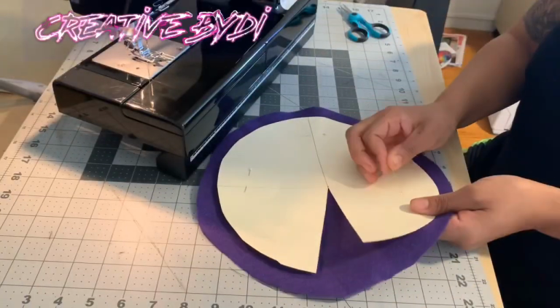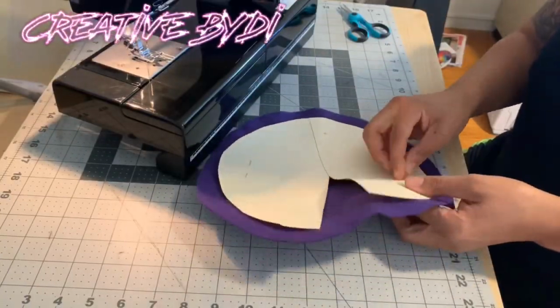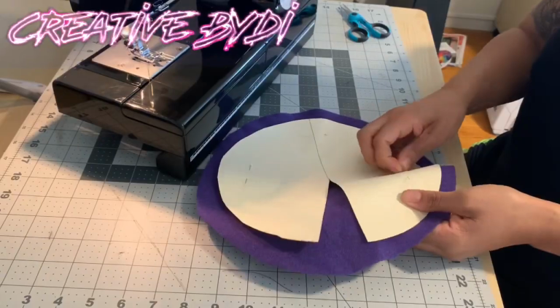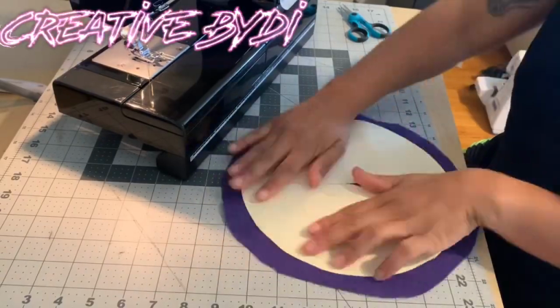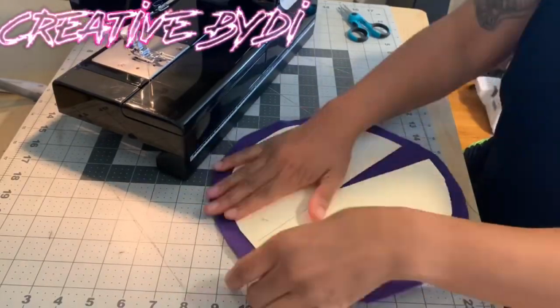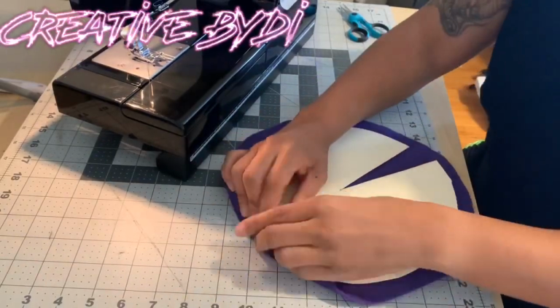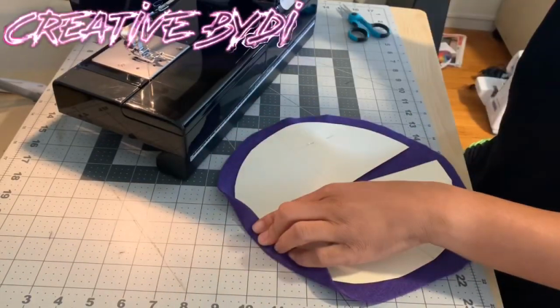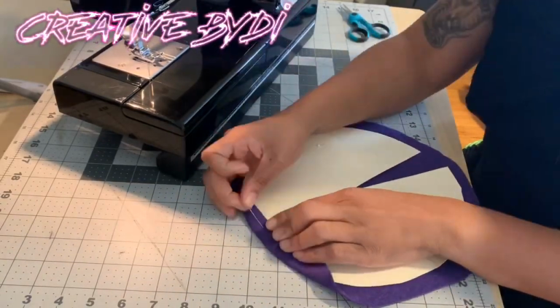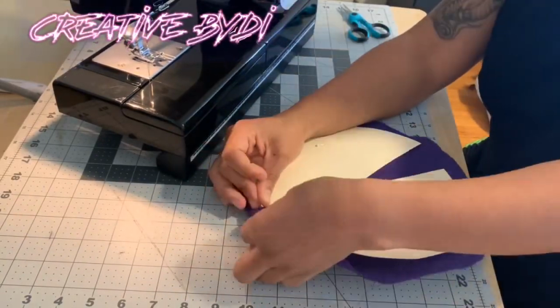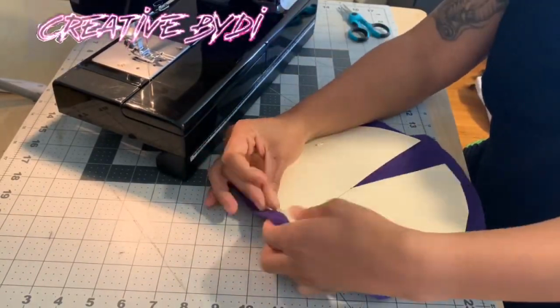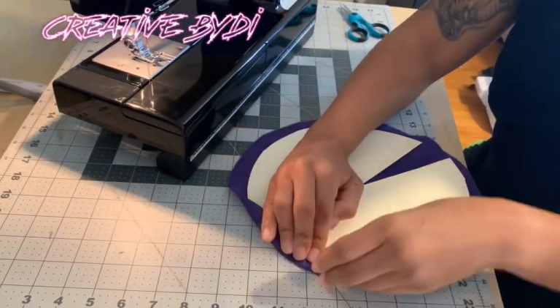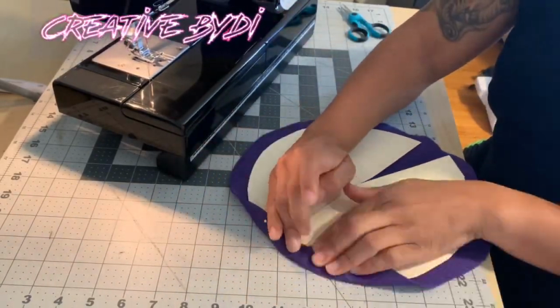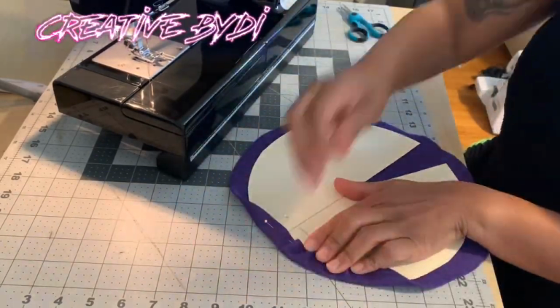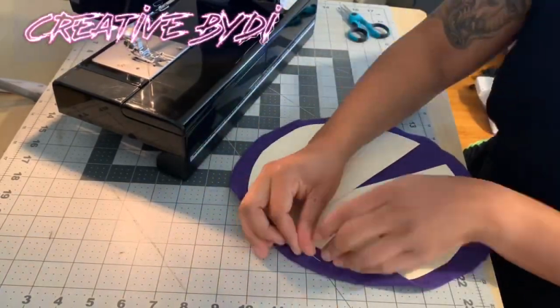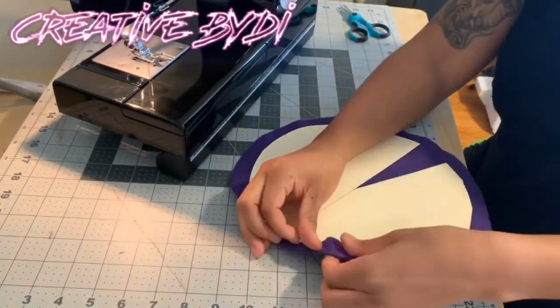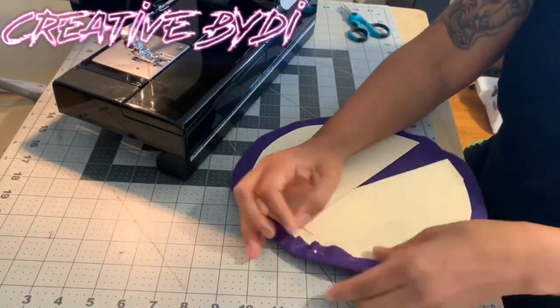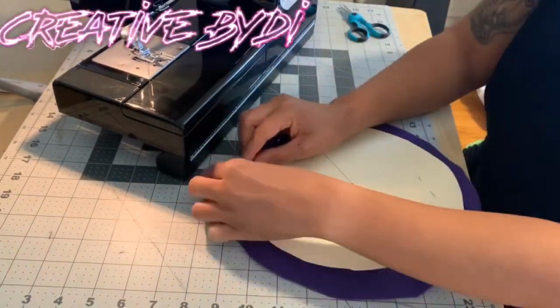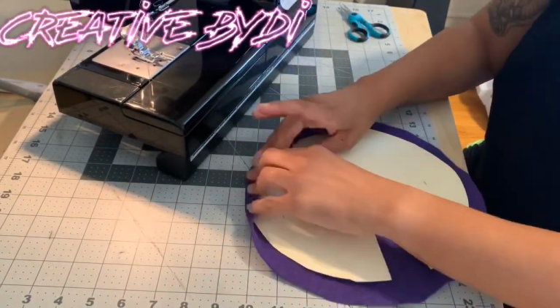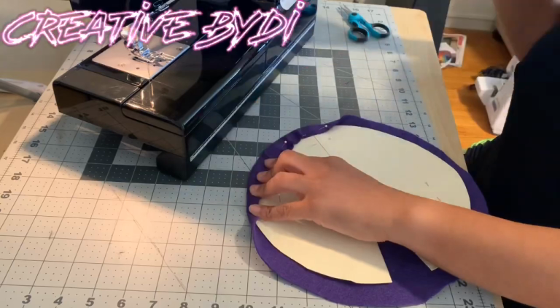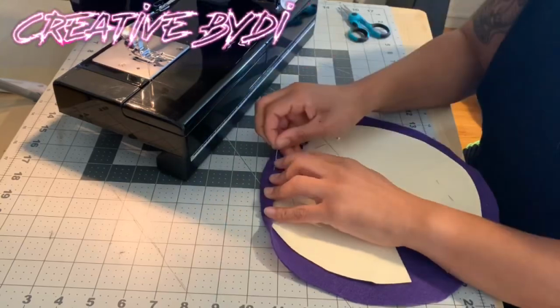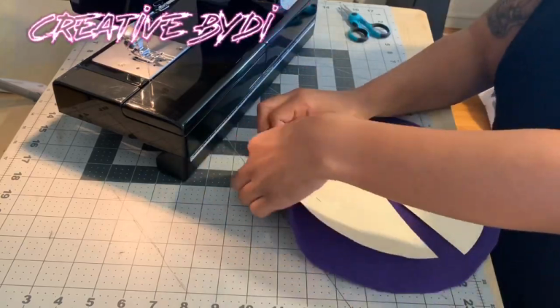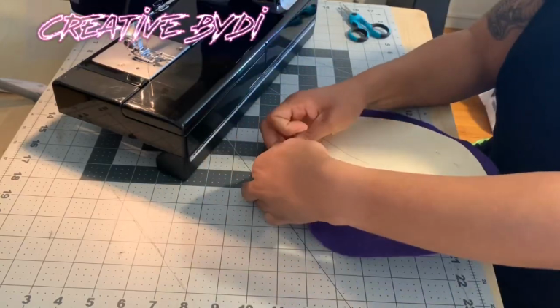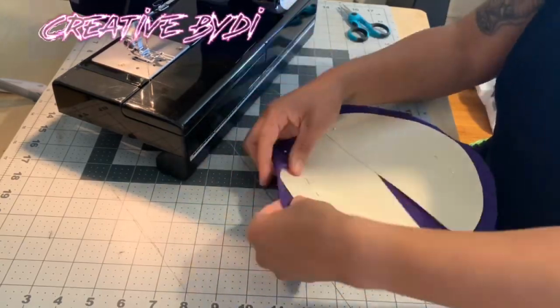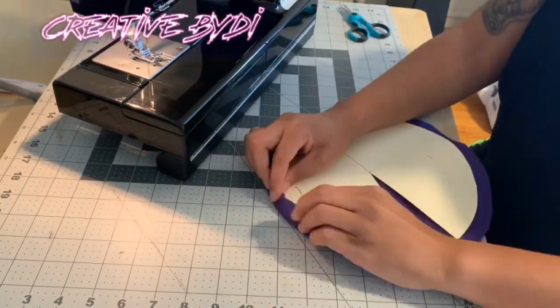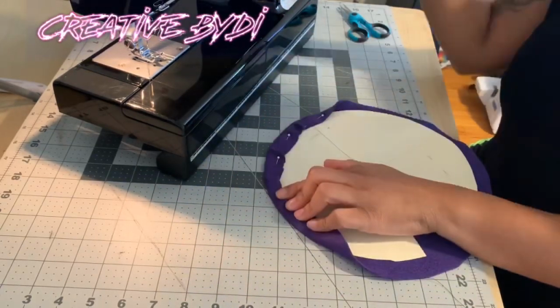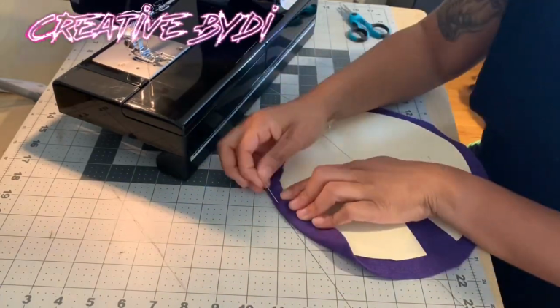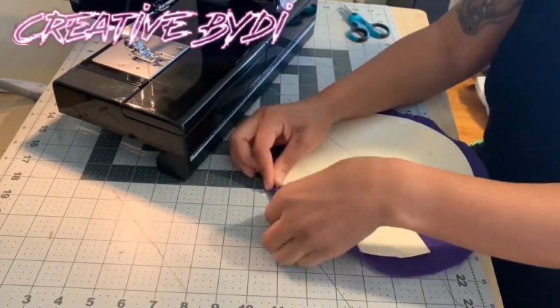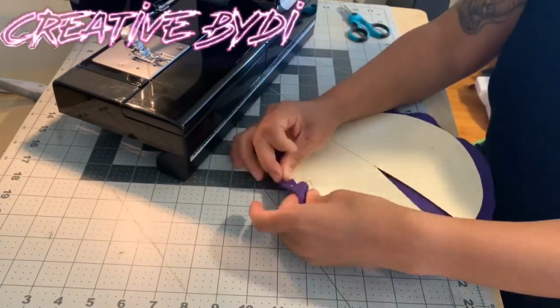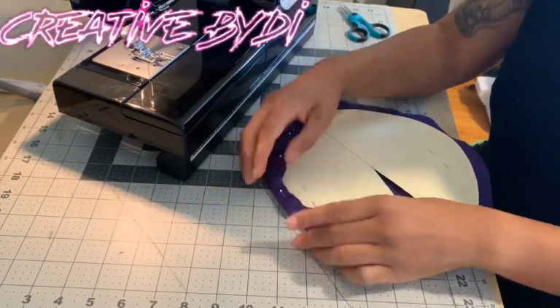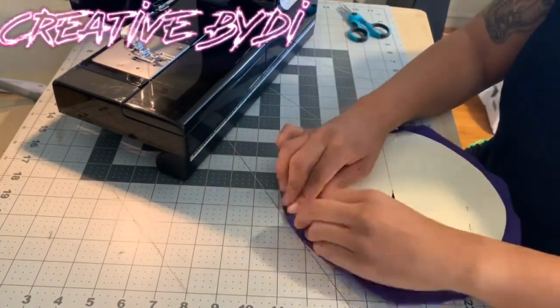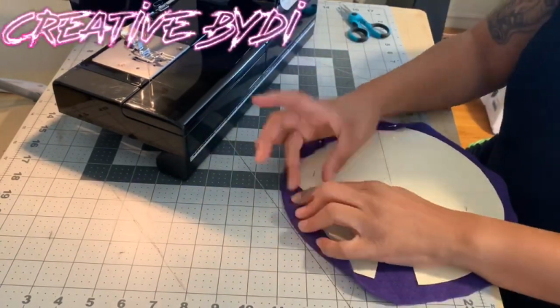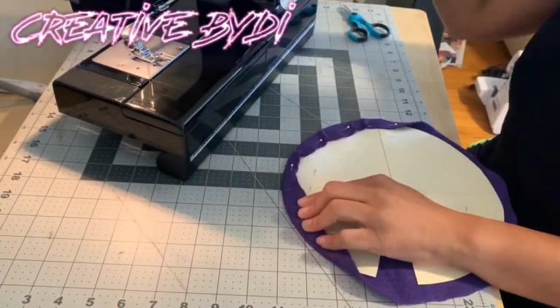Alright guys, so this is my second go at making a fascinator hat. If you want to see how I did it step by step, make sure you check out my previous tutorial on the mass fascinator hat.